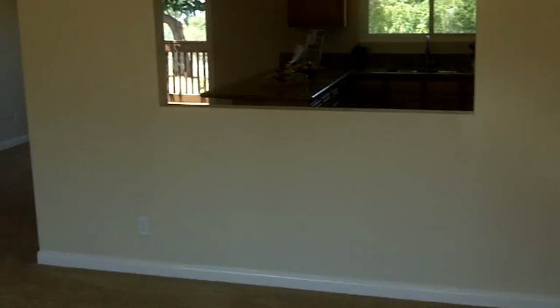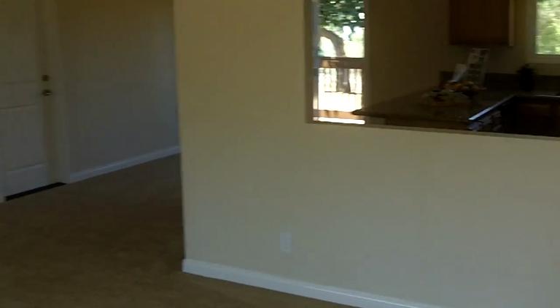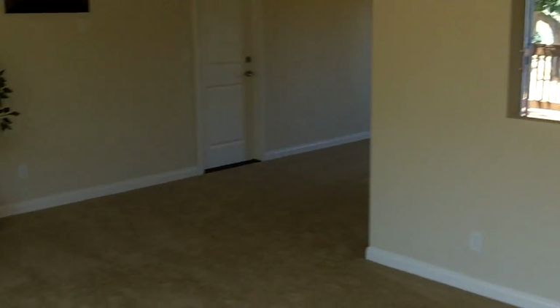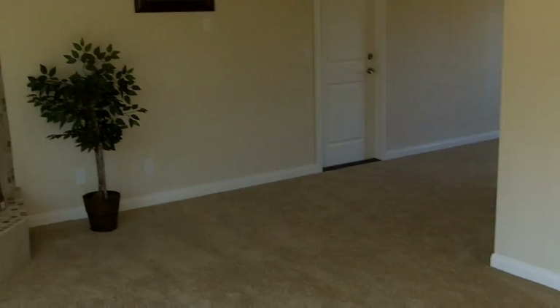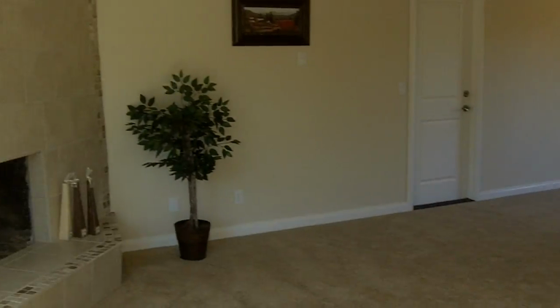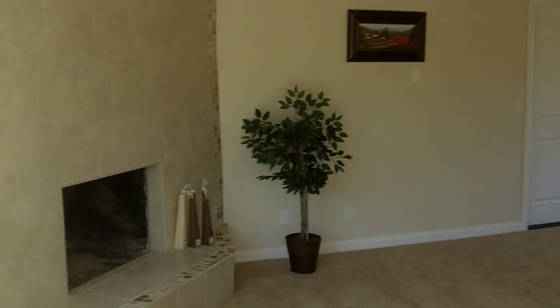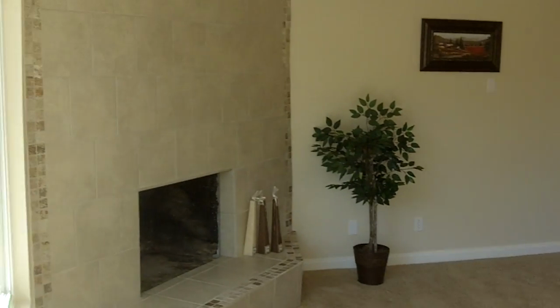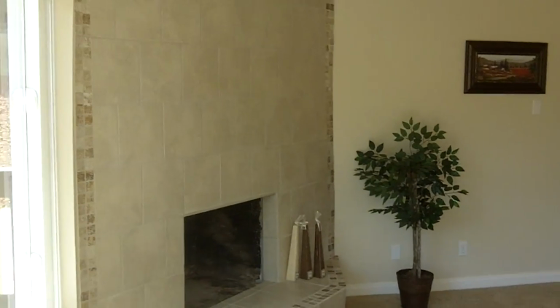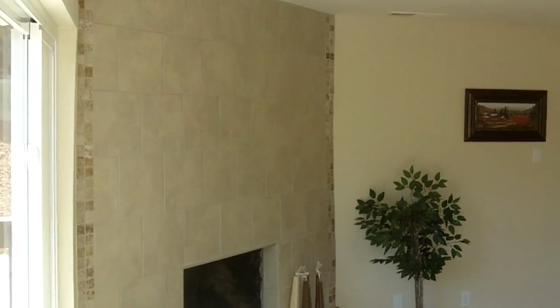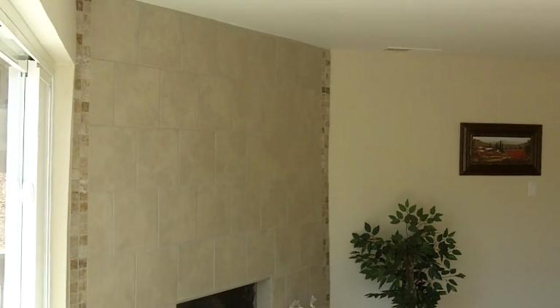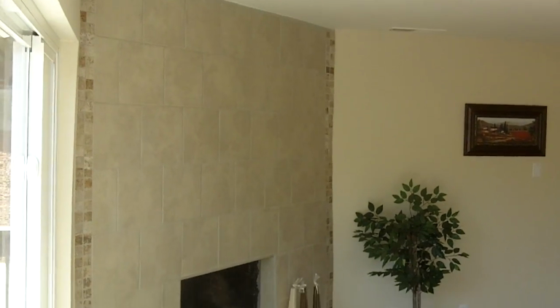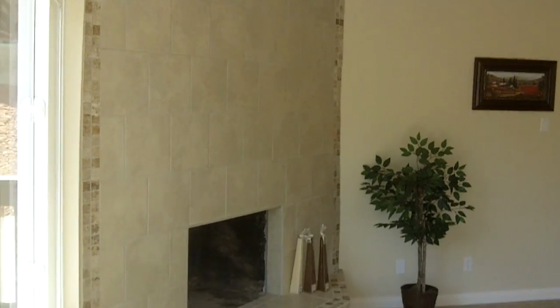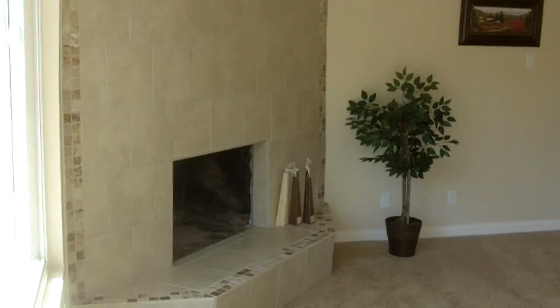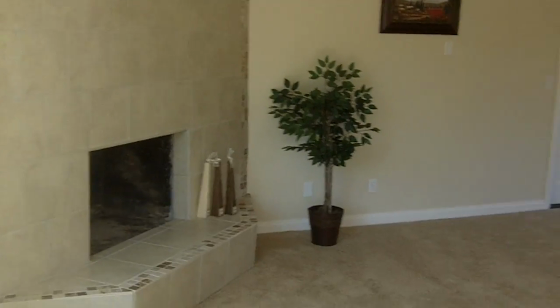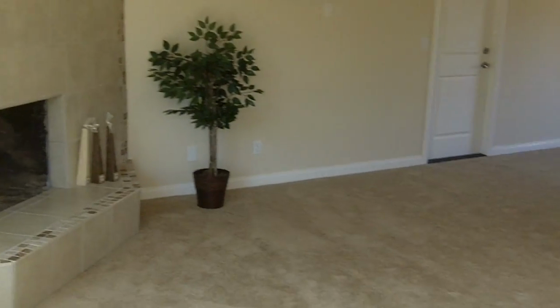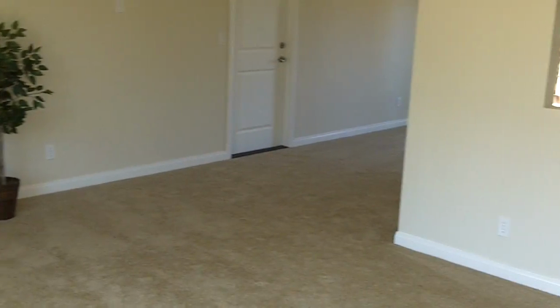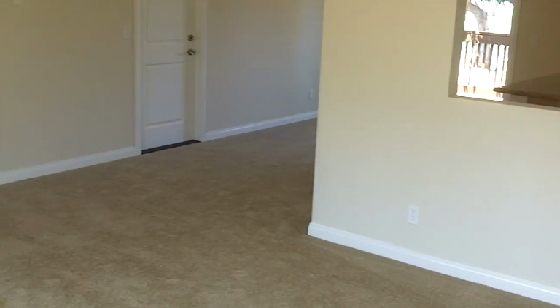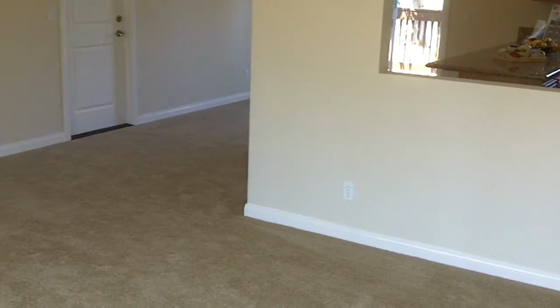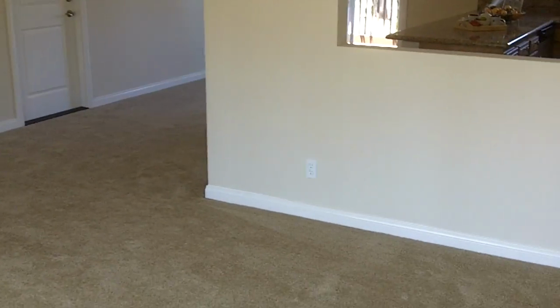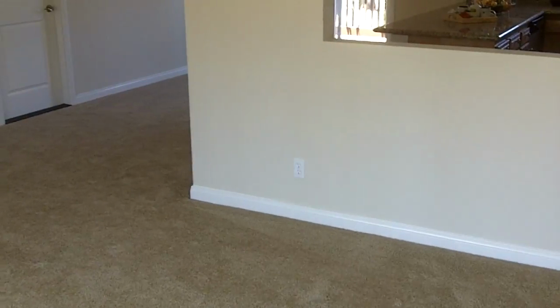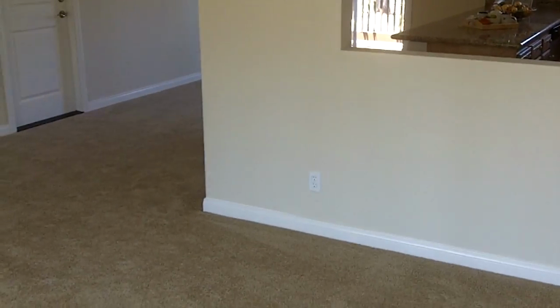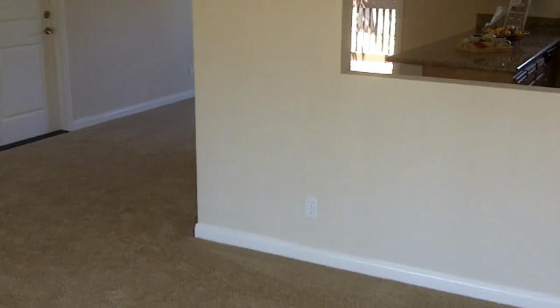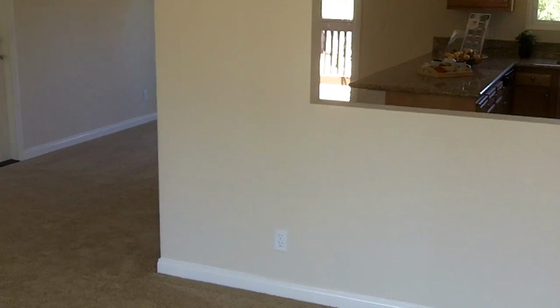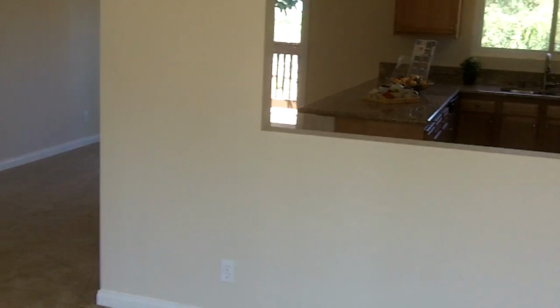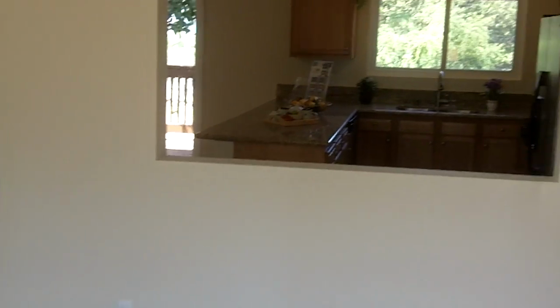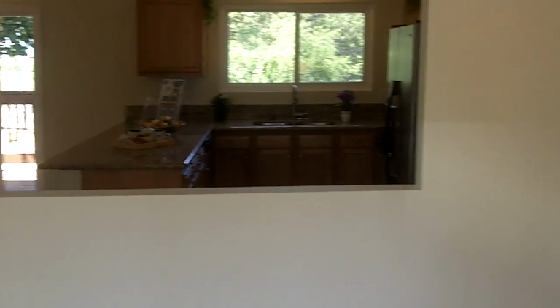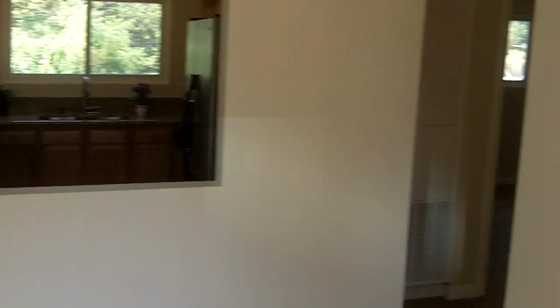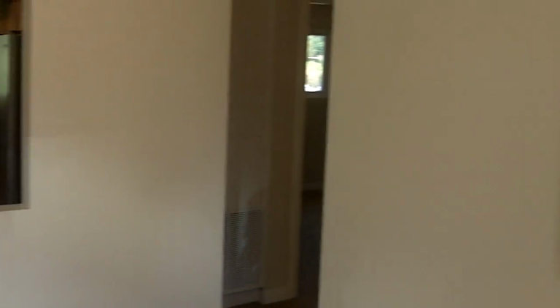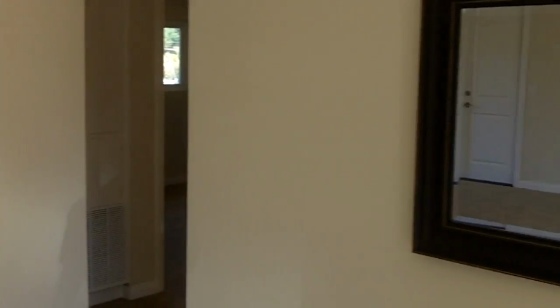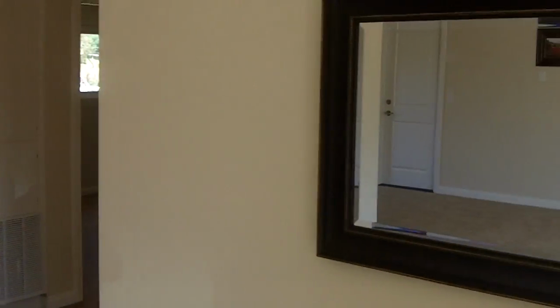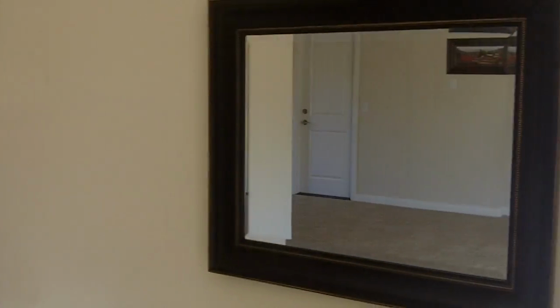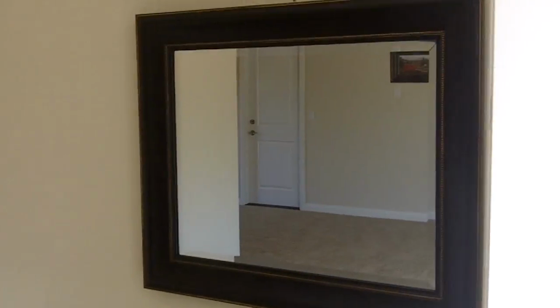You walk in here to the living room with fireplace. There's custom tile in the fireplace. New carpet, baseboard, paint, doors, fixtures — the whole works like we always do.